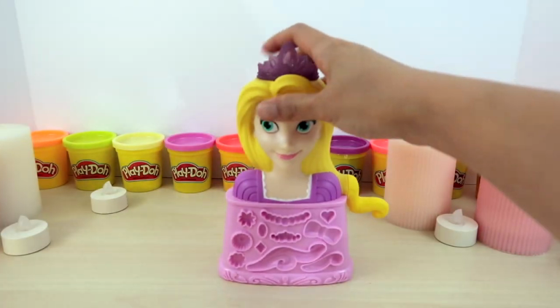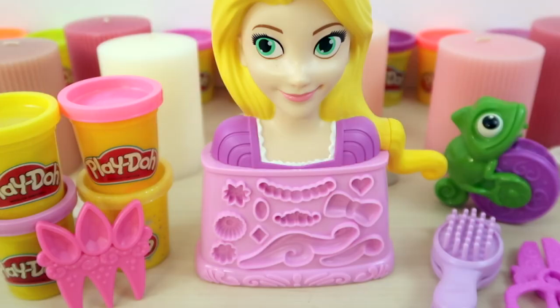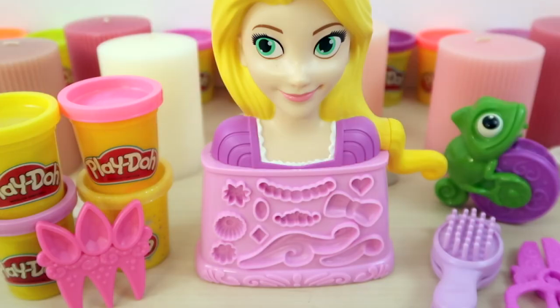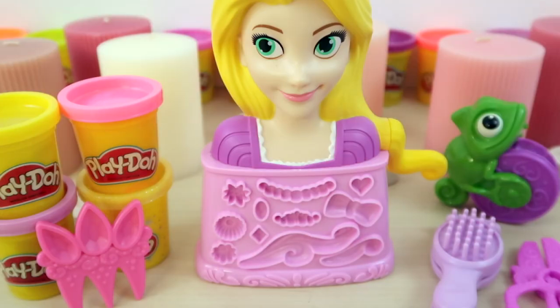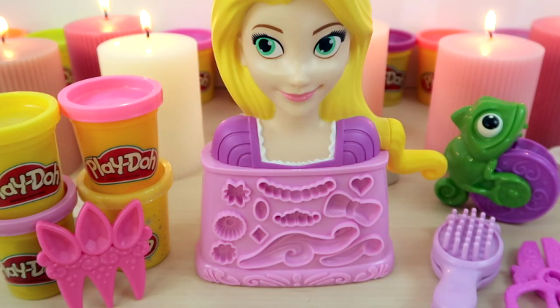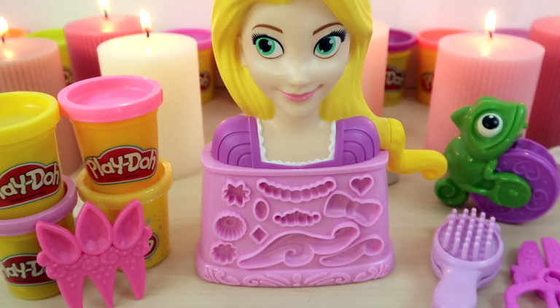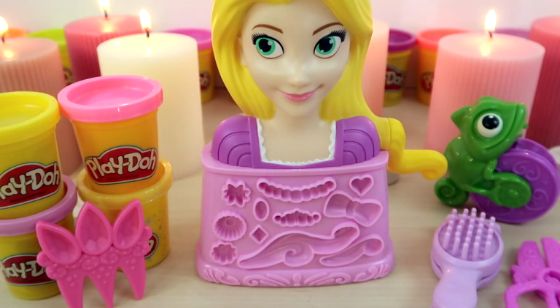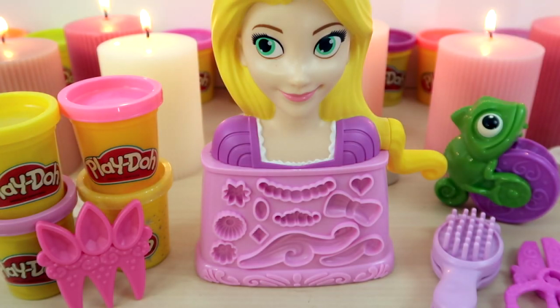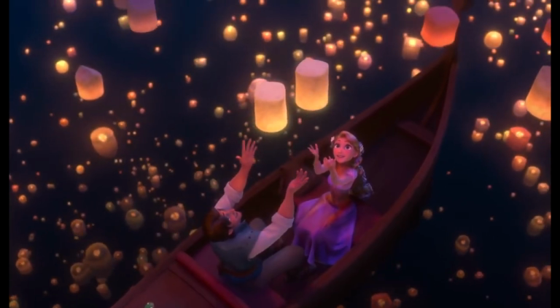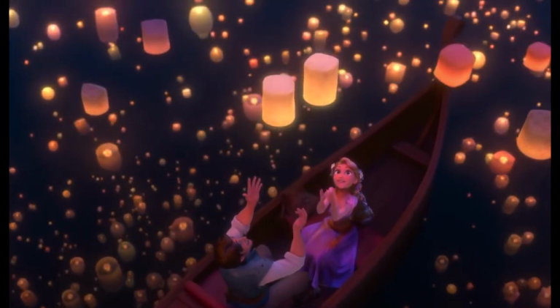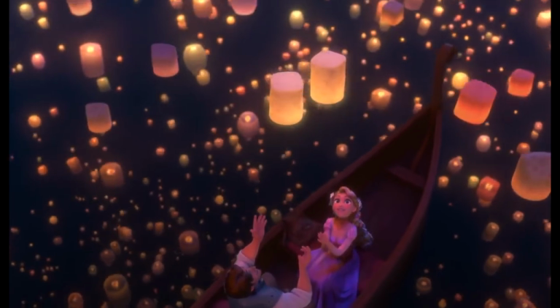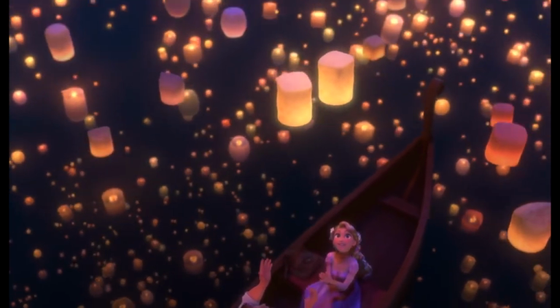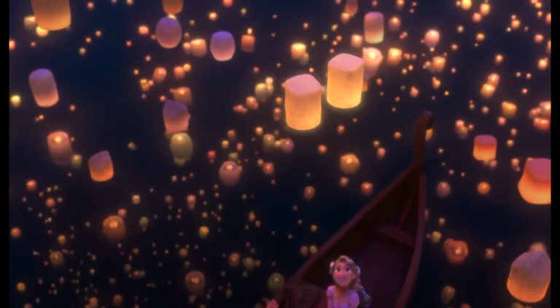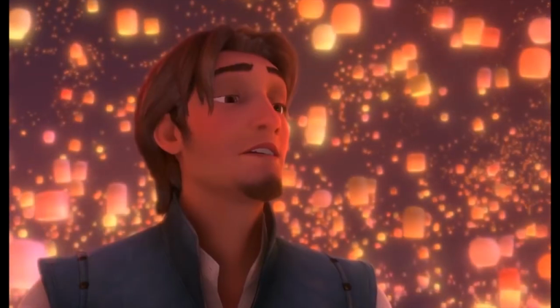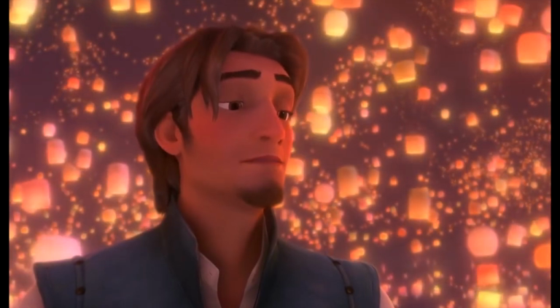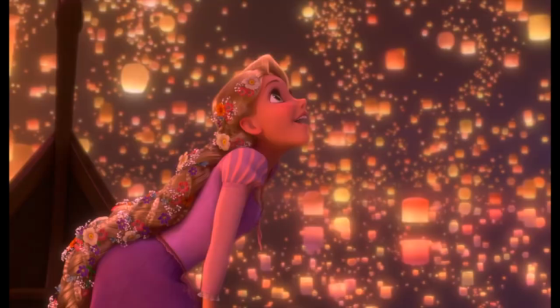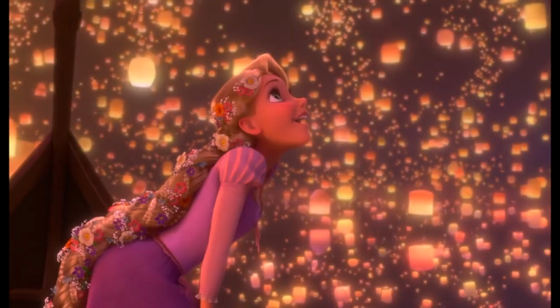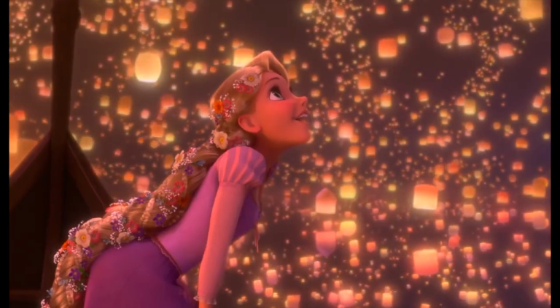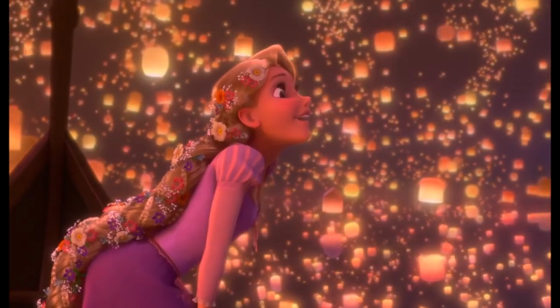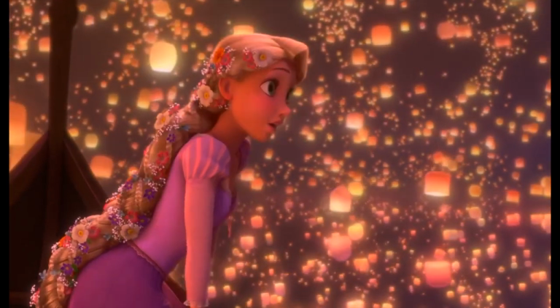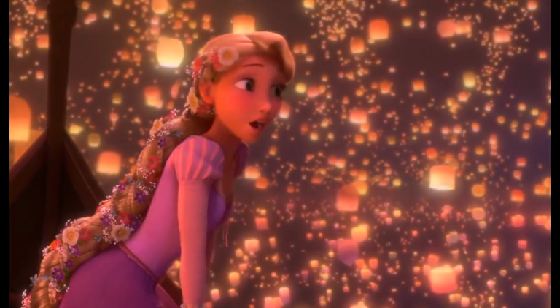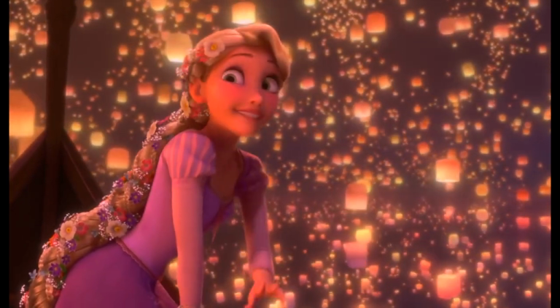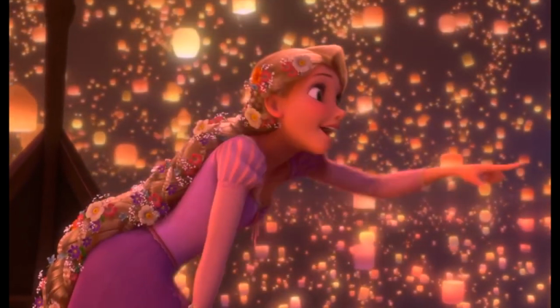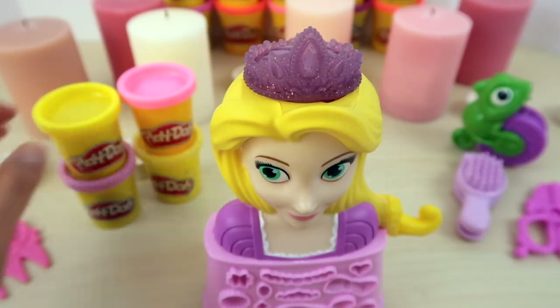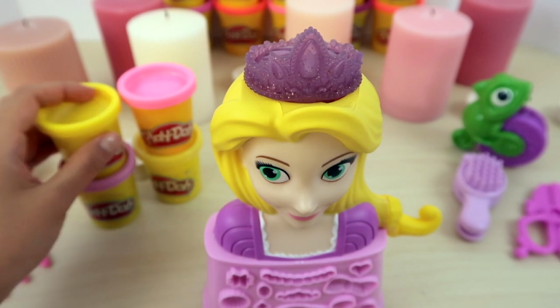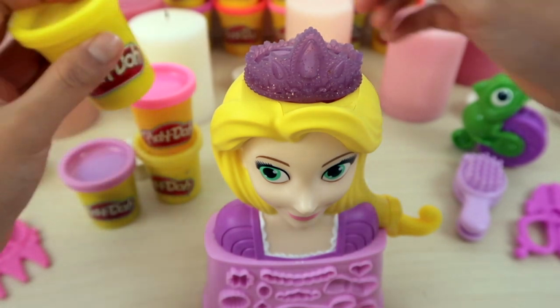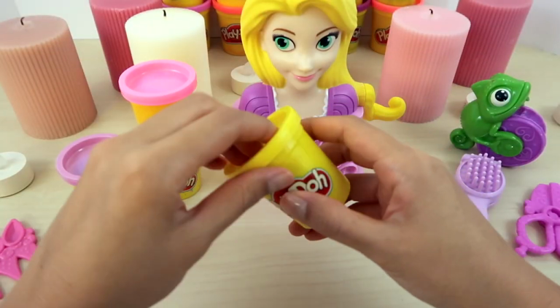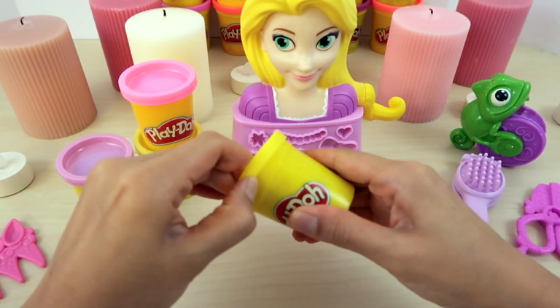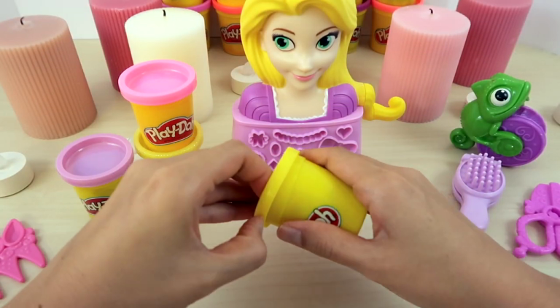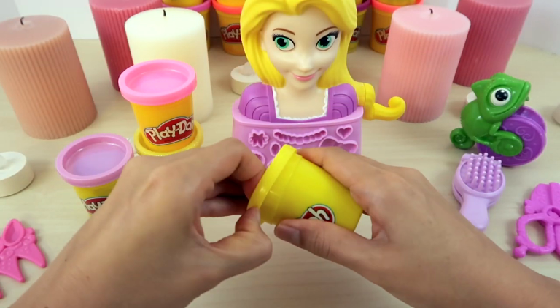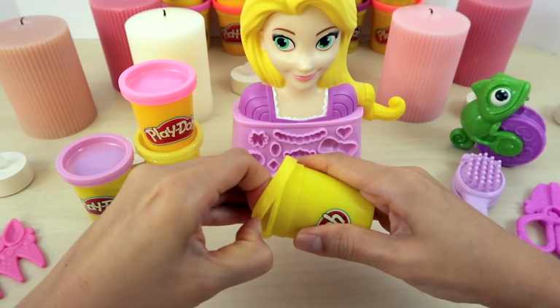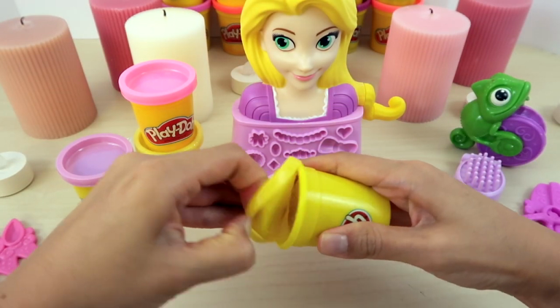Do you remember that scene from the movie Tangled where Rapunzel sees the magical lanterns from the boat? That's my favorite! Today, we're going to try to replicate Rapunzel's lovely hairdo from that boat scene. Let's get started!